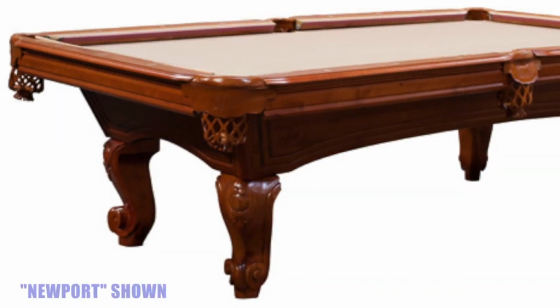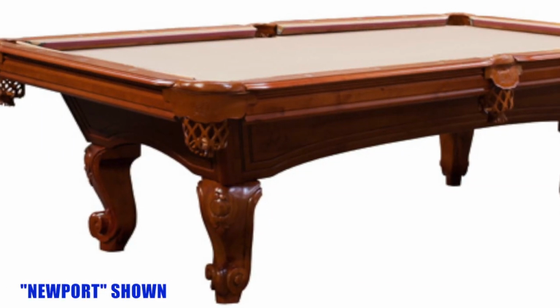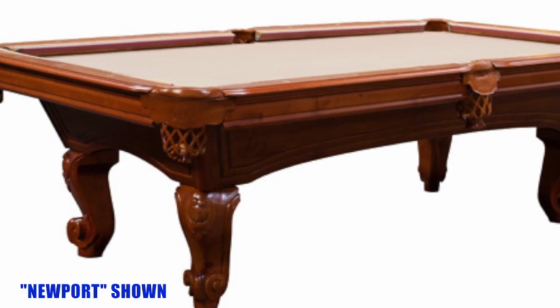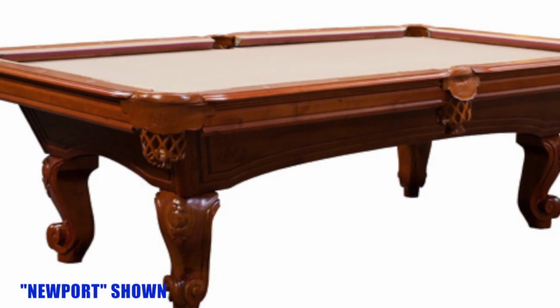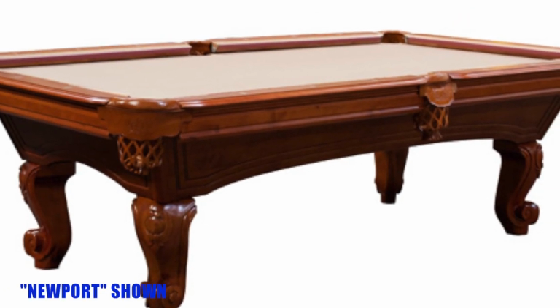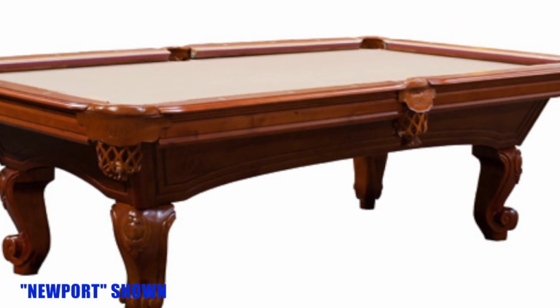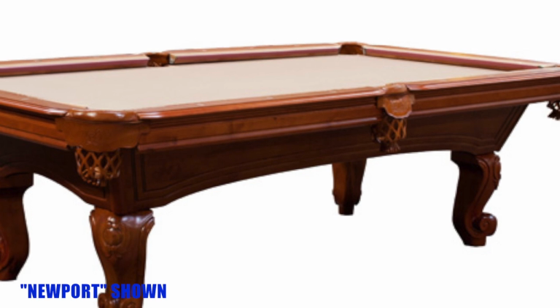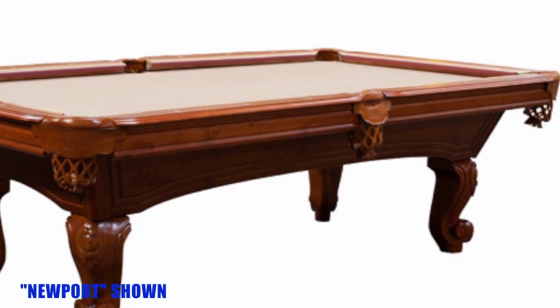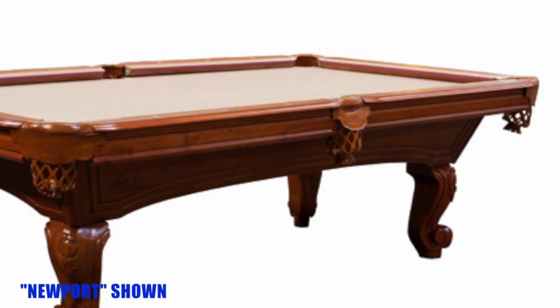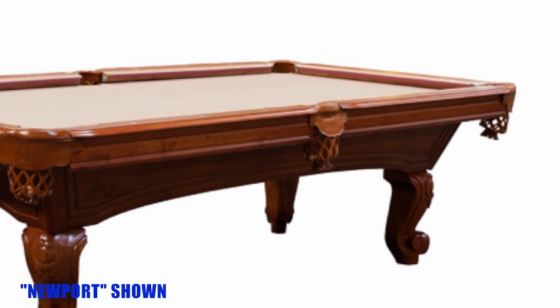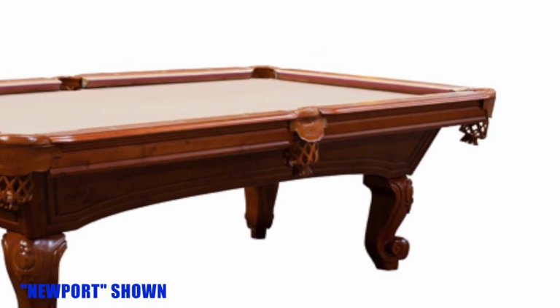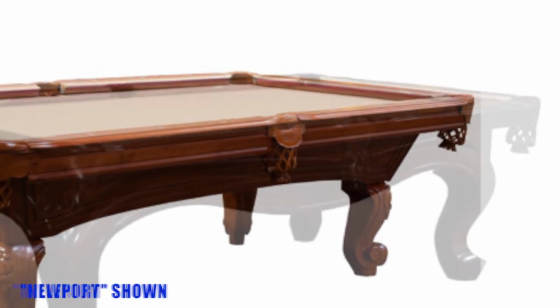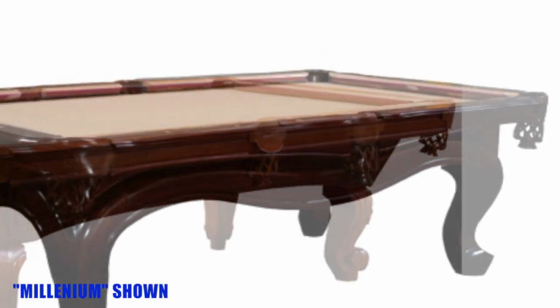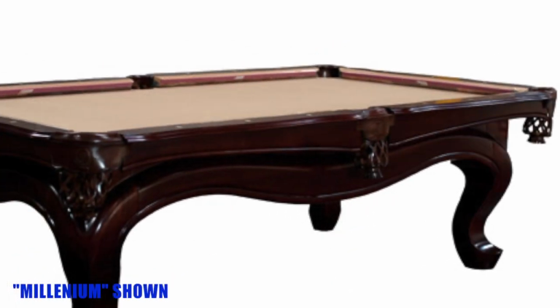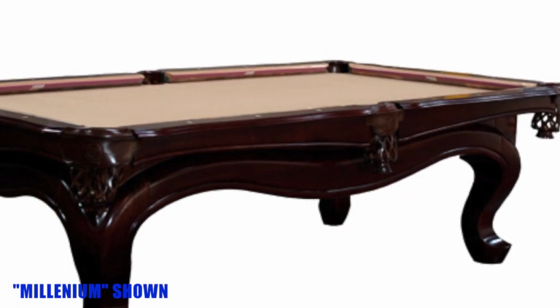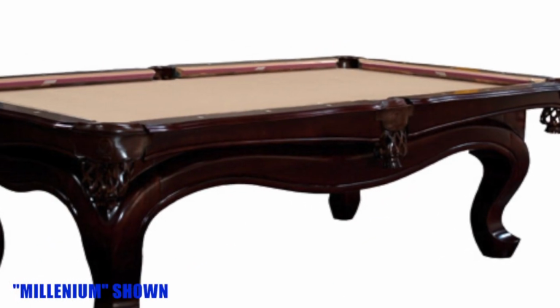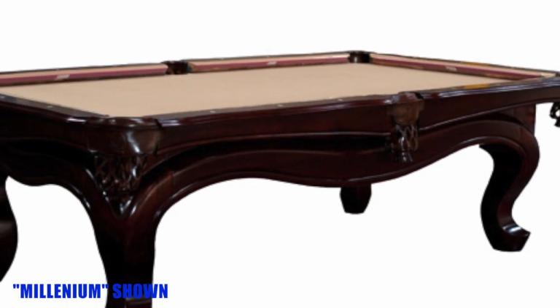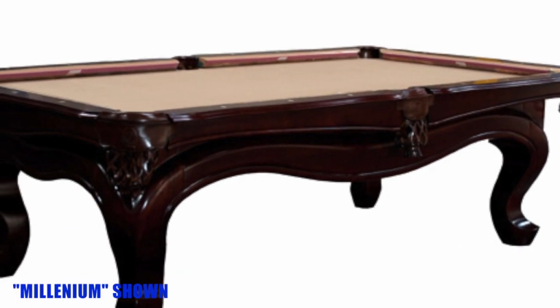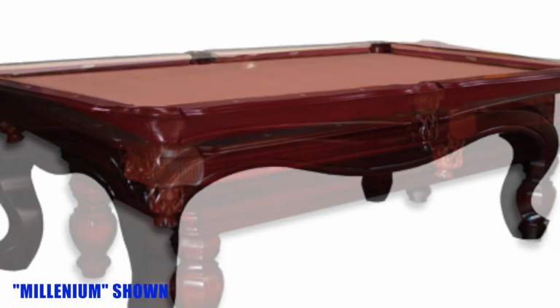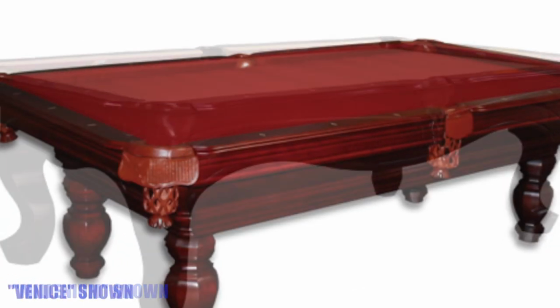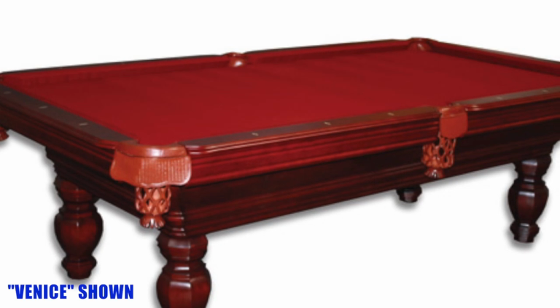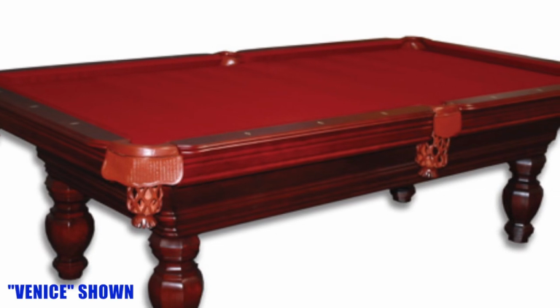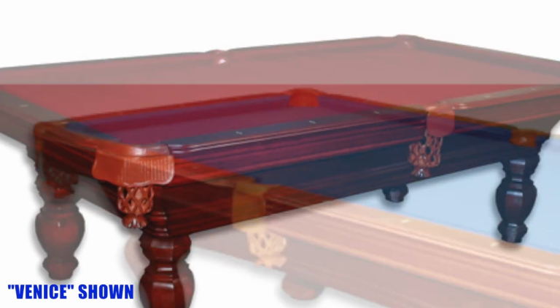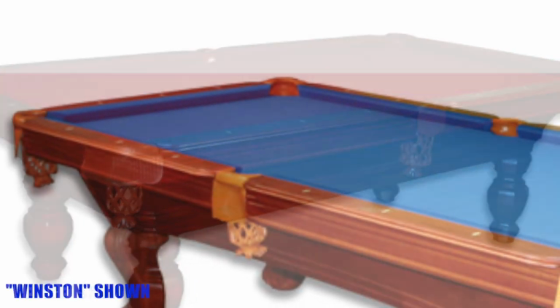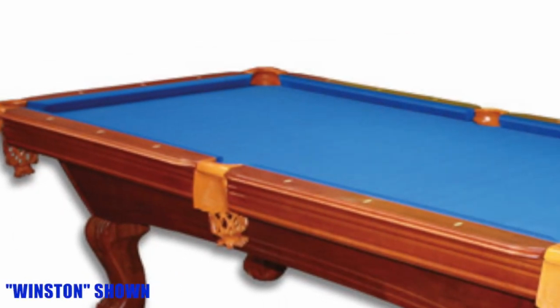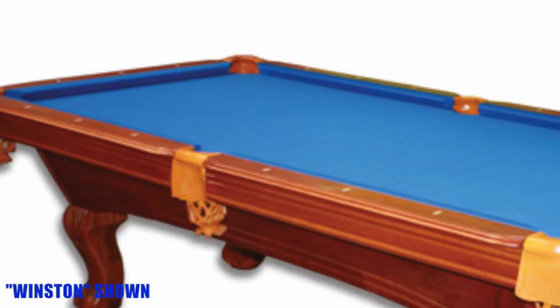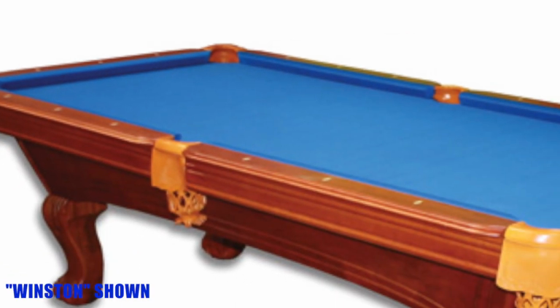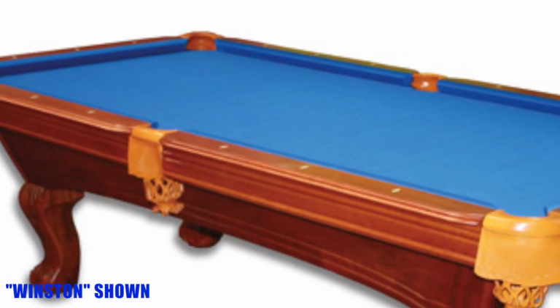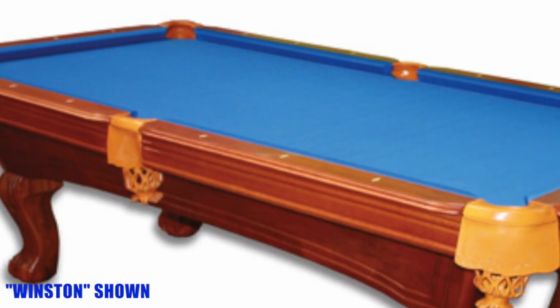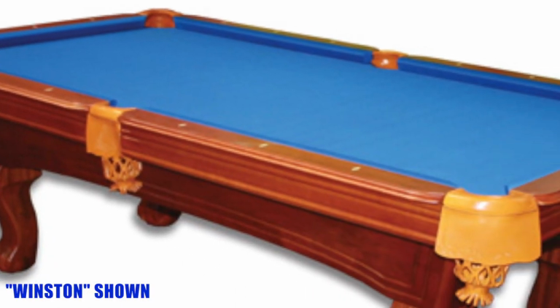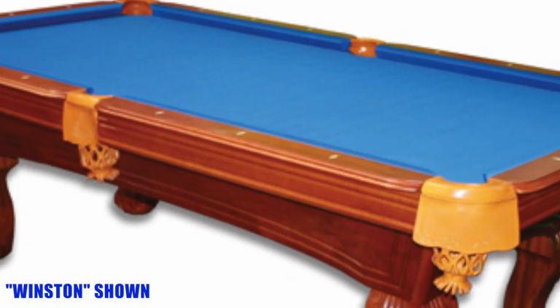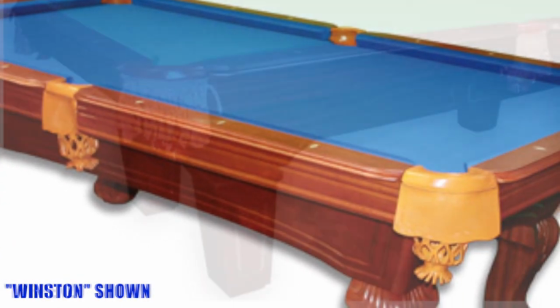Empire Pool Tables come in all different stain colors. They're usually always made from maple wood. They have walnut colors, they have cherry, dark cherry, honey. There's different stains so you can get the look that you're looking for.